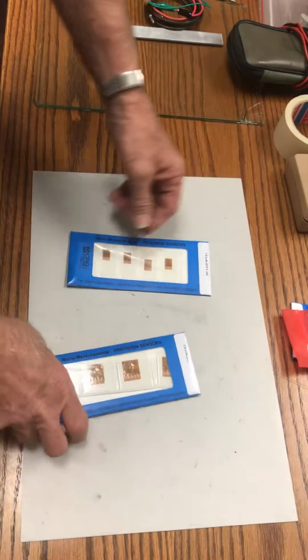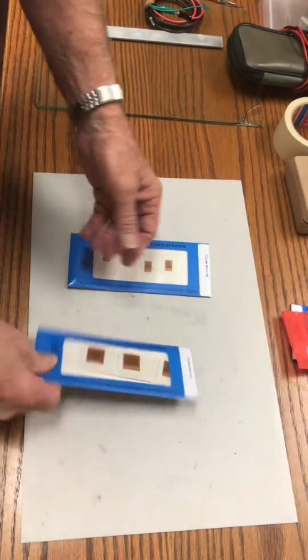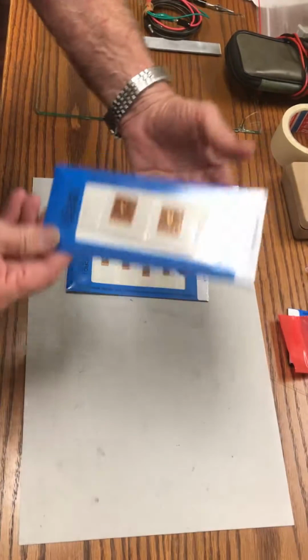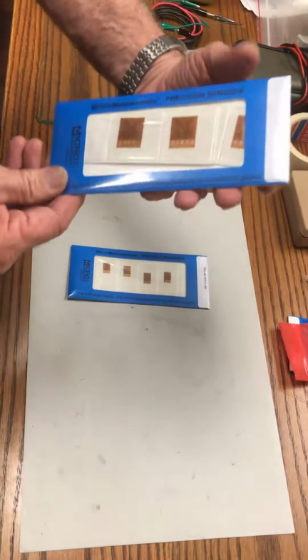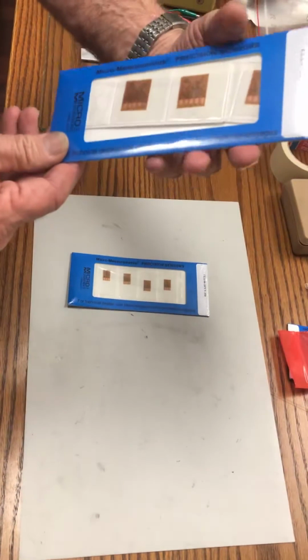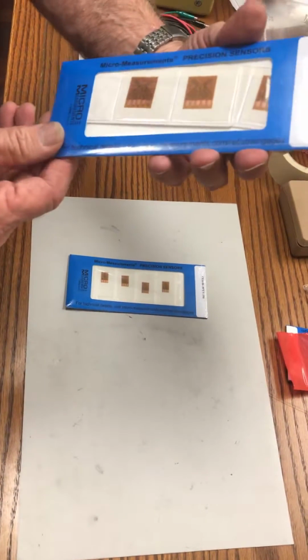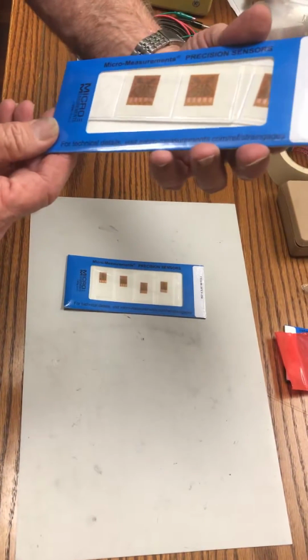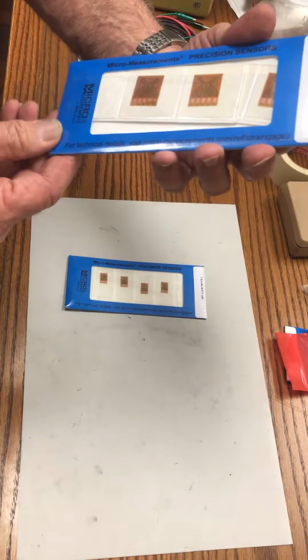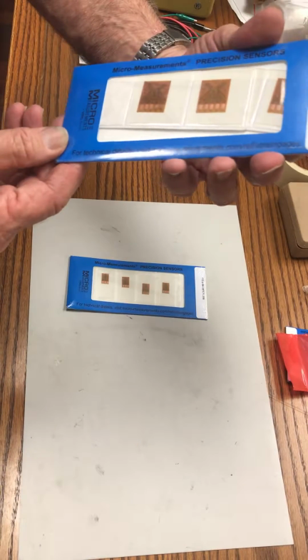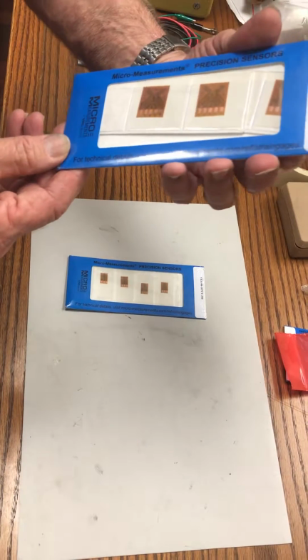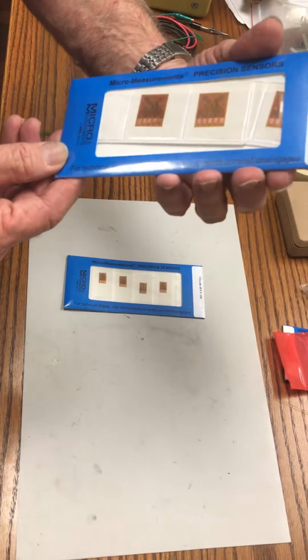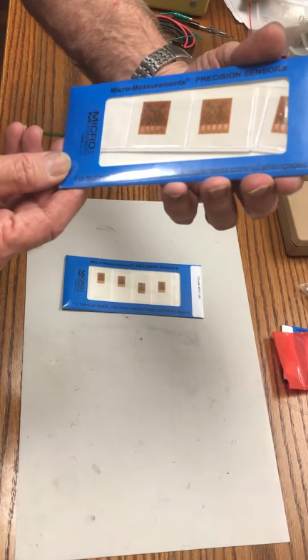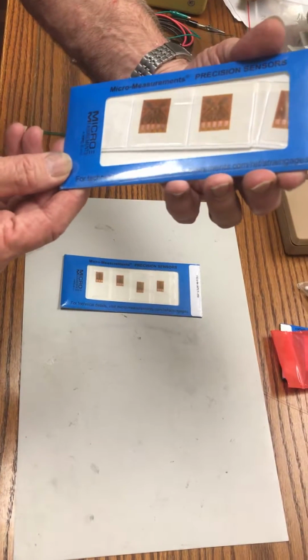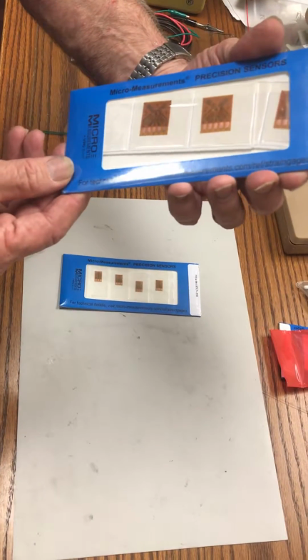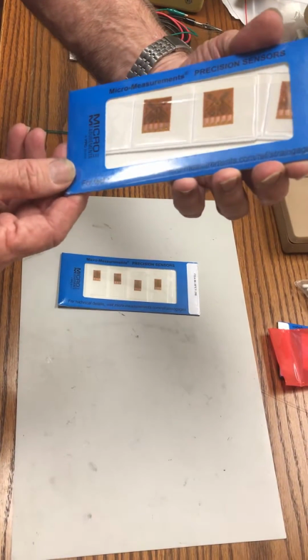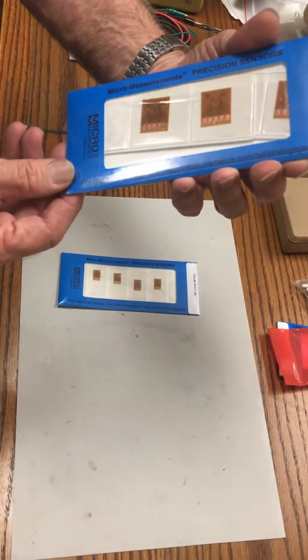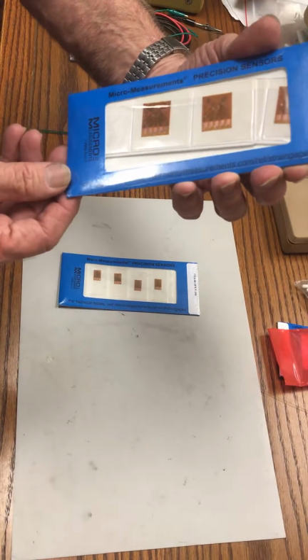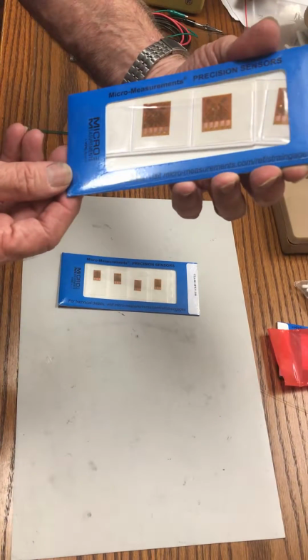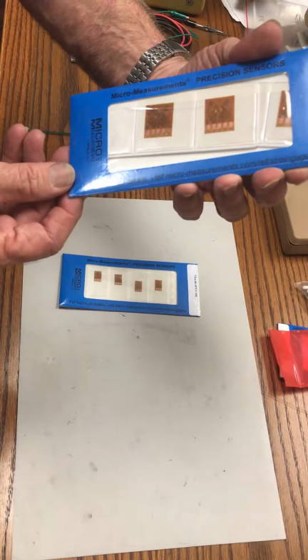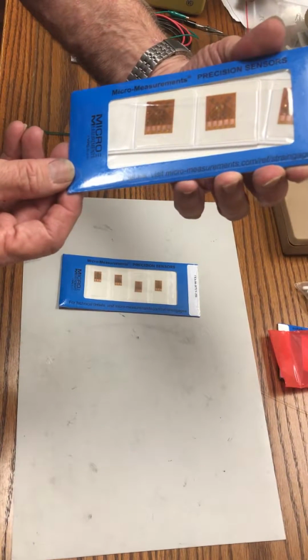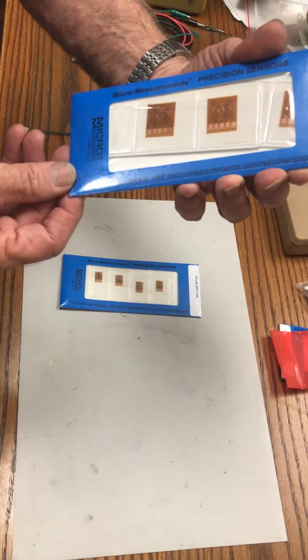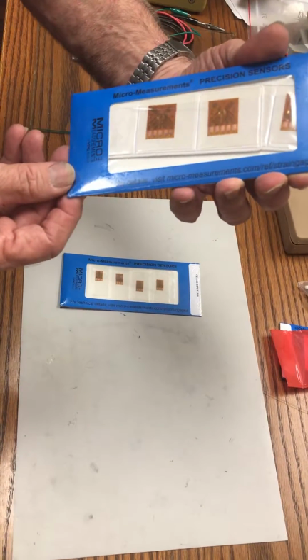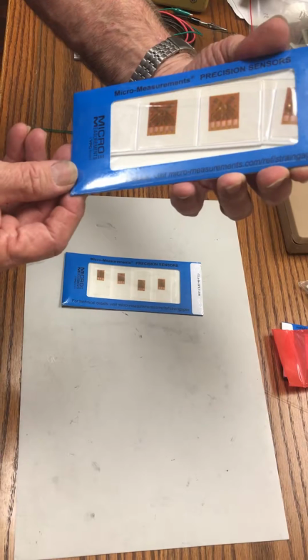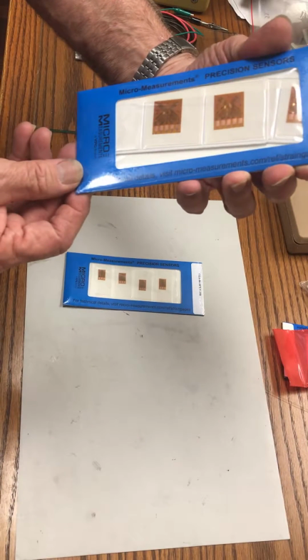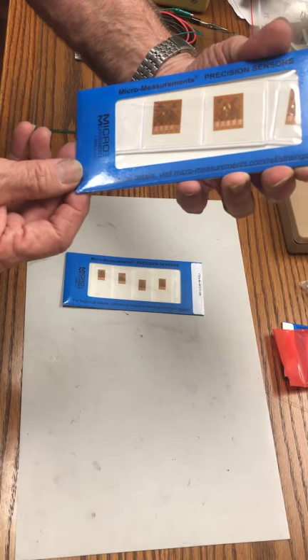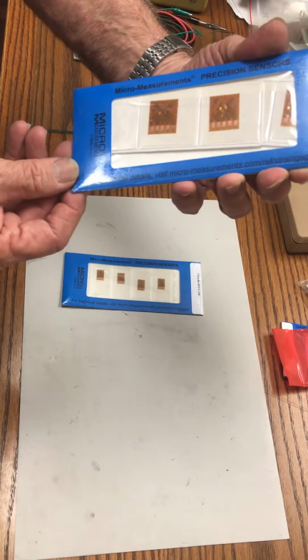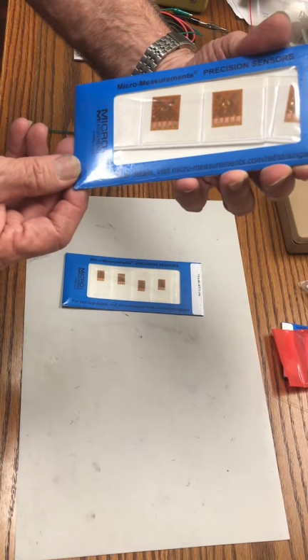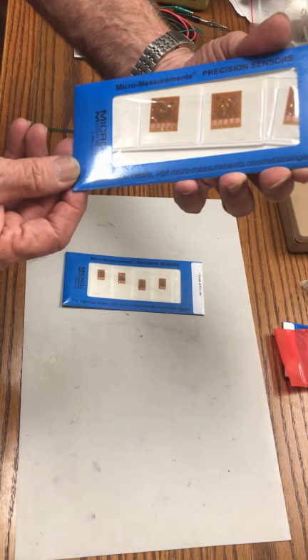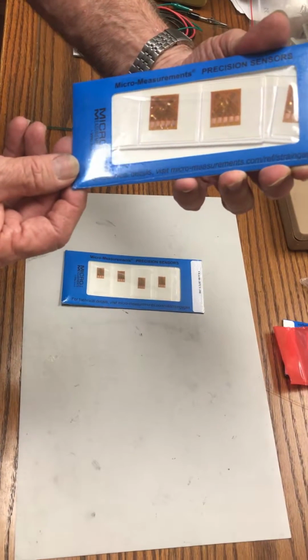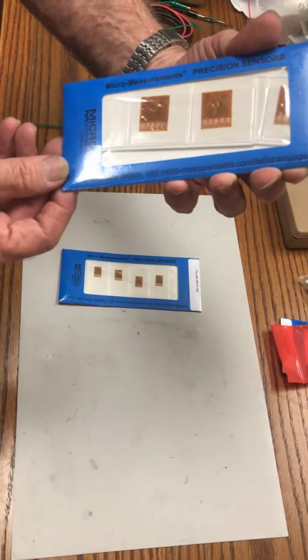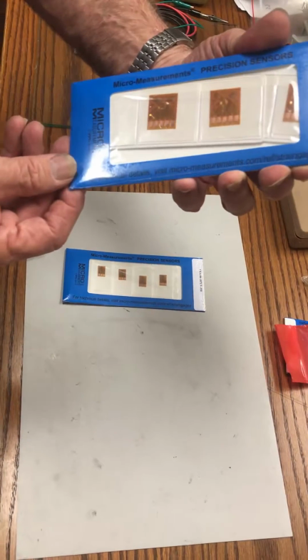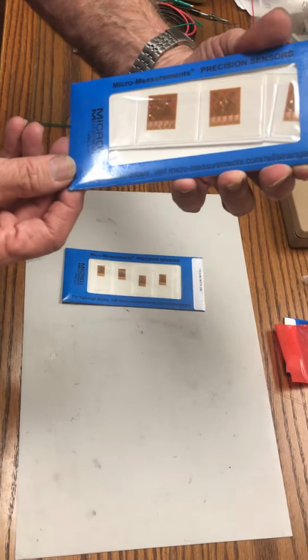This other gauge is a full bridge. You put it down on one side of the shaft, line it up along the axis of the shaft, and connect the wires to give you a full bridge.